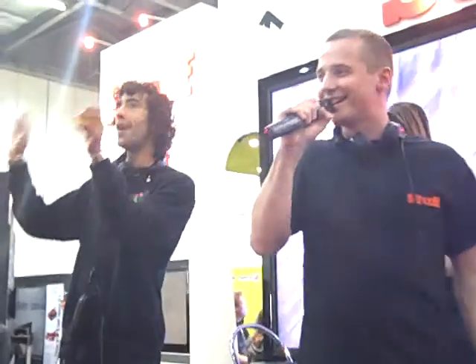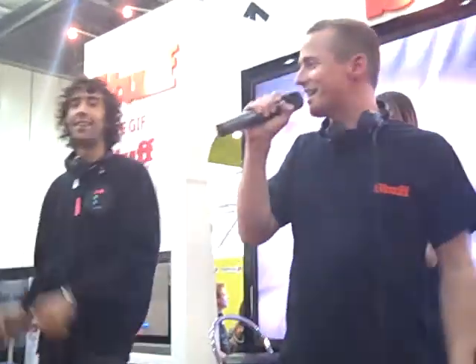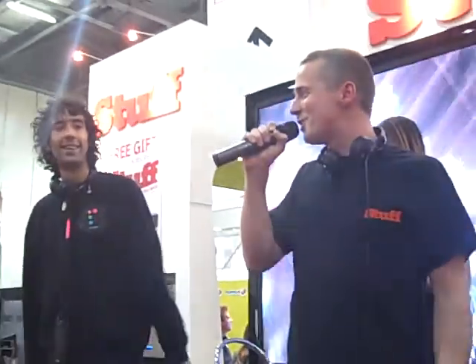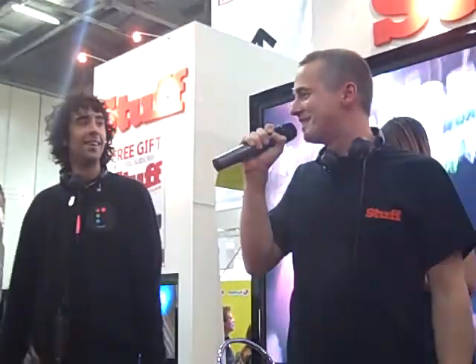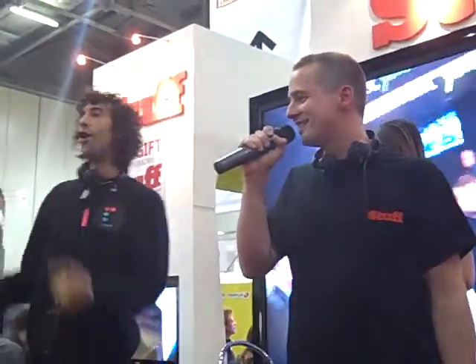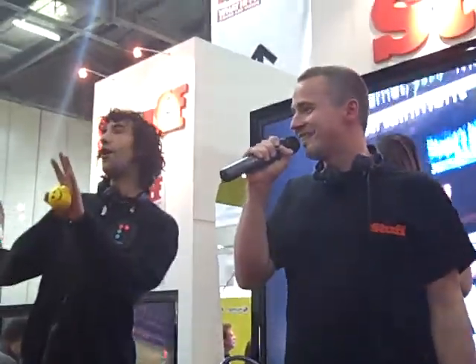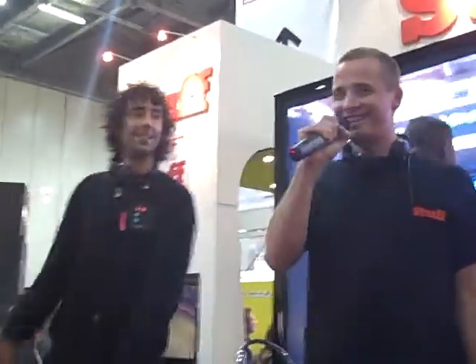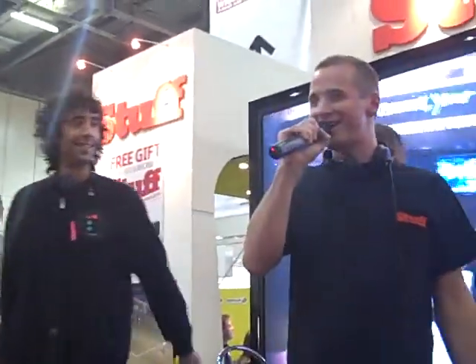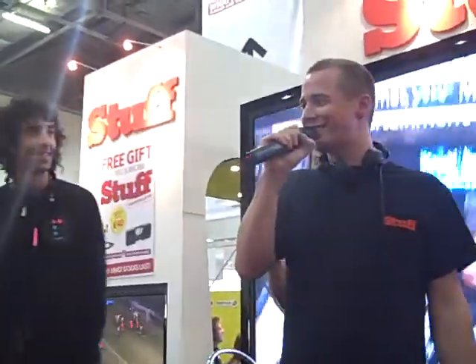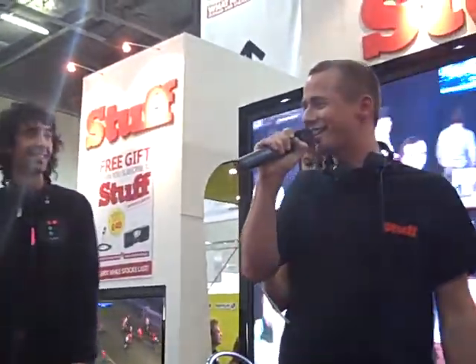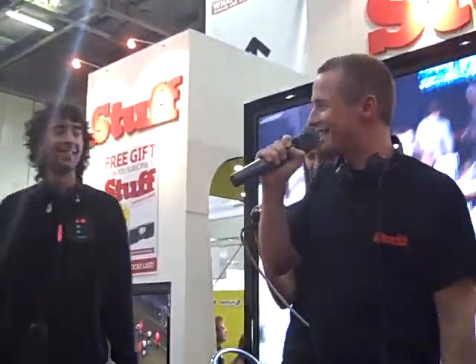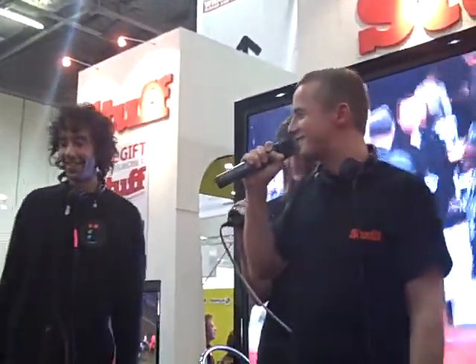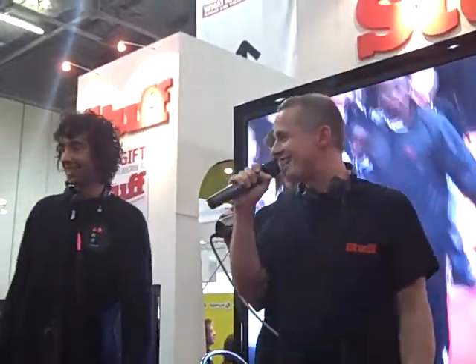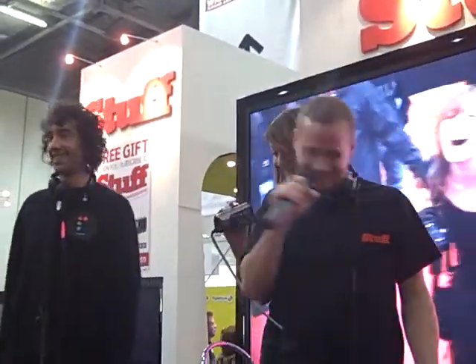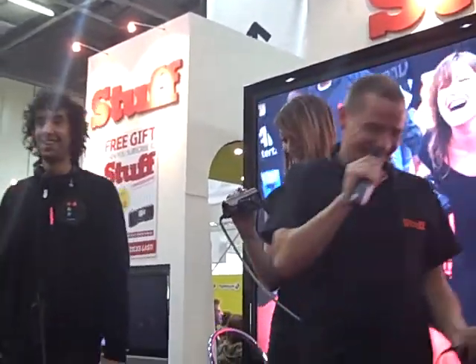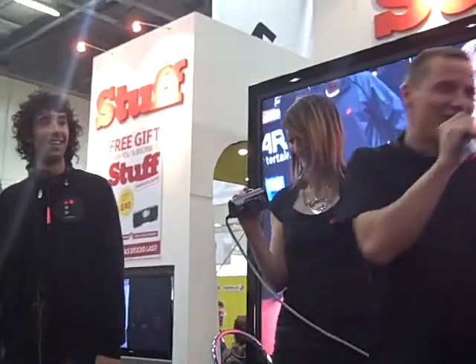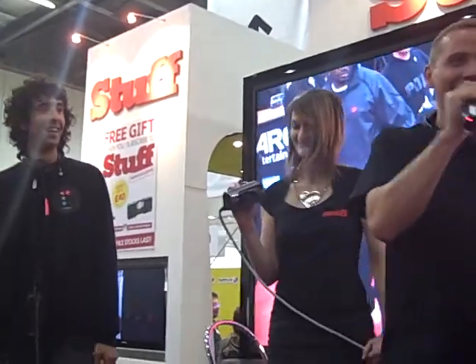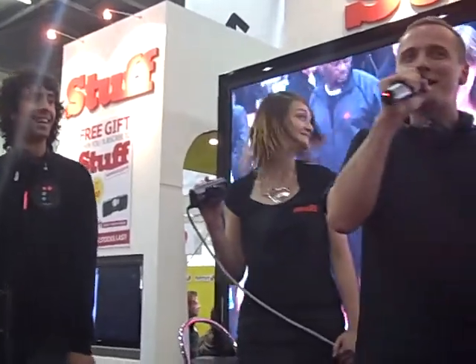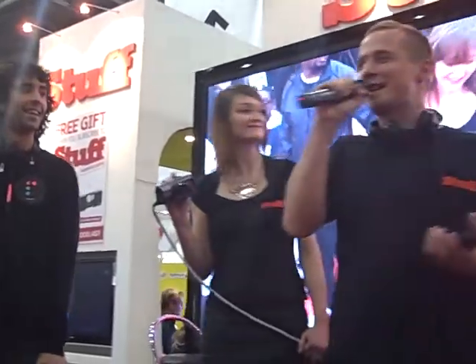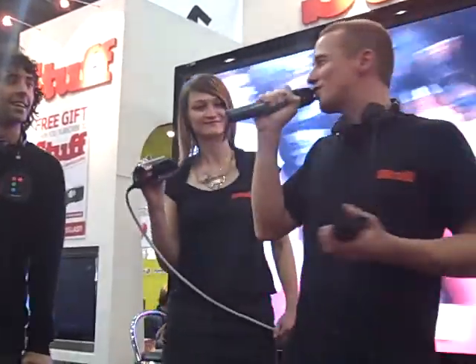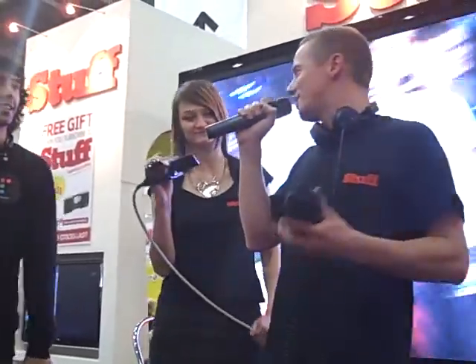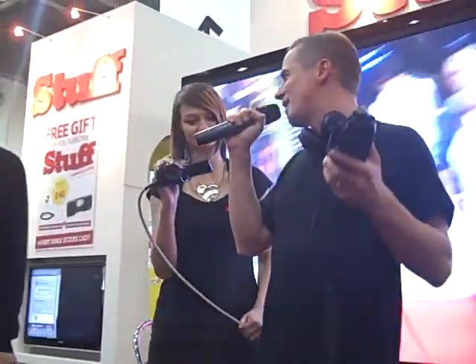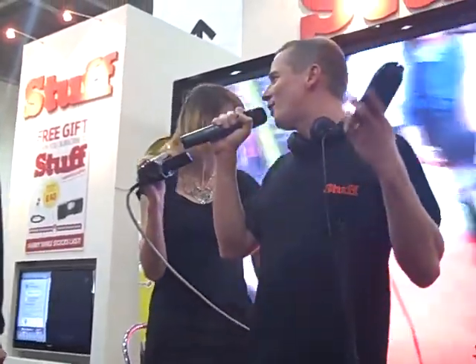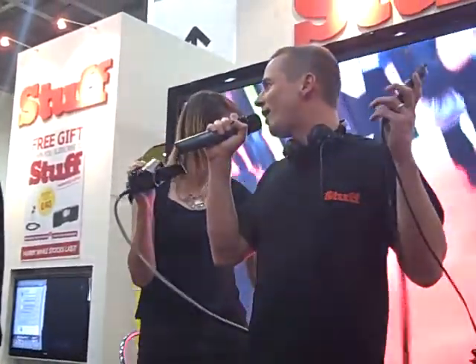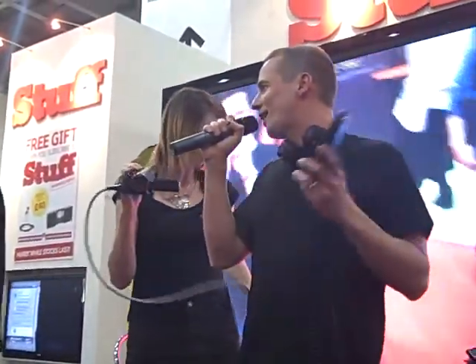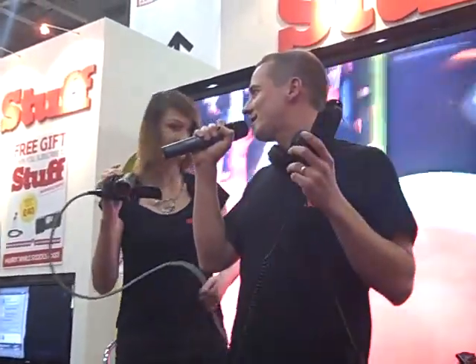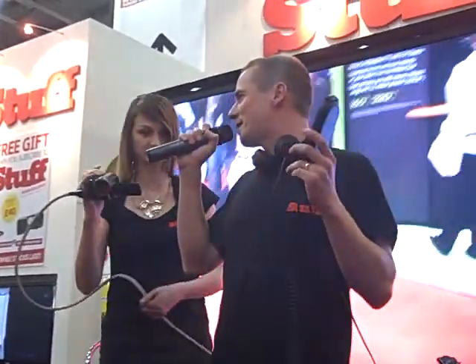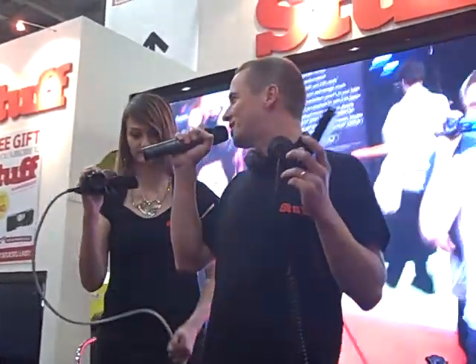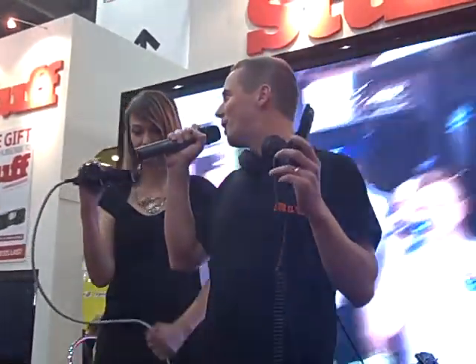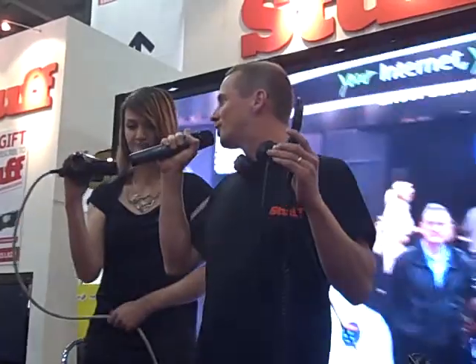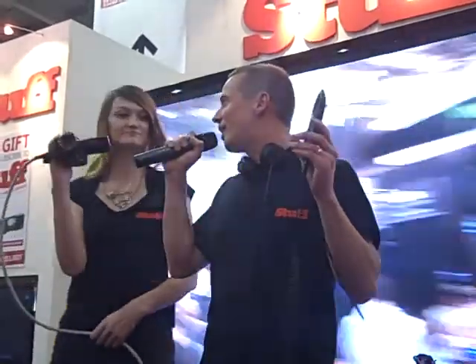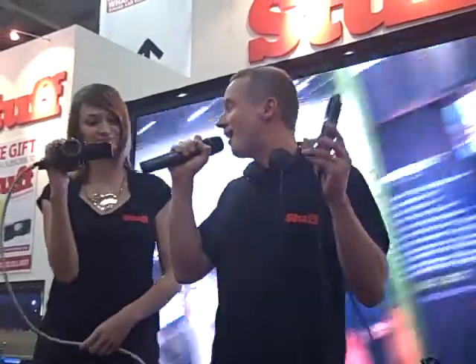Can I get a woo? Right, we're going to demonstrate to you now what I think is the best gadget in the world right now.